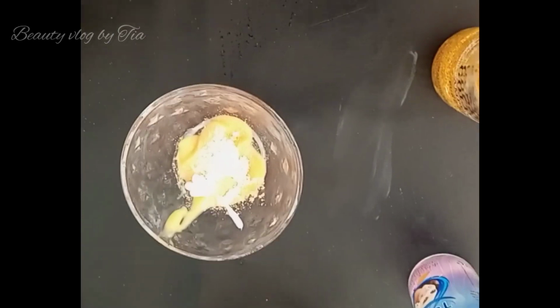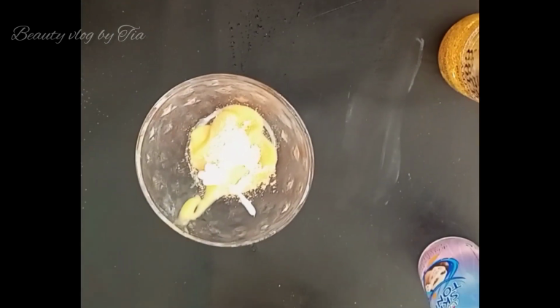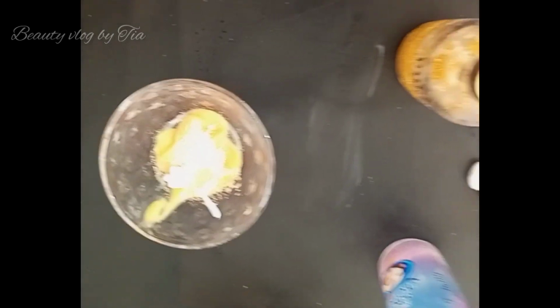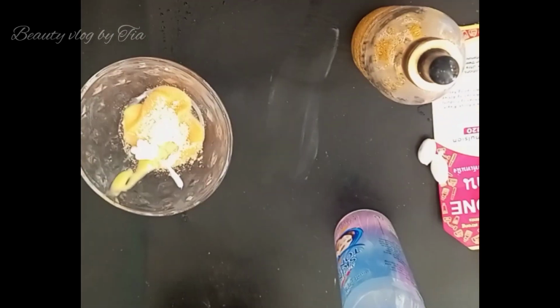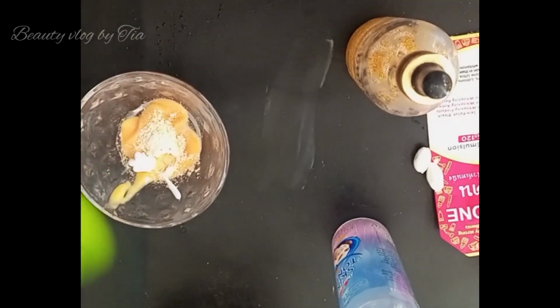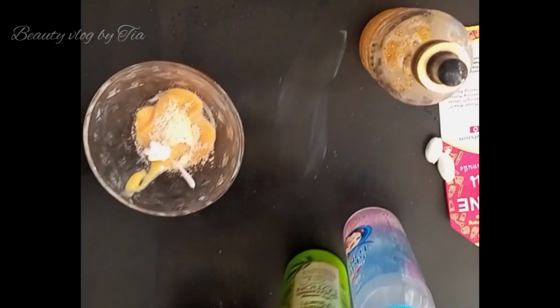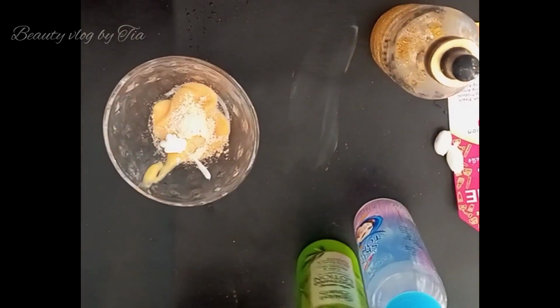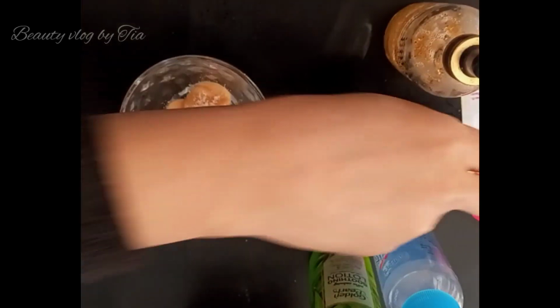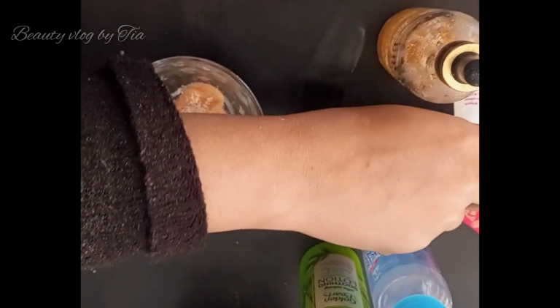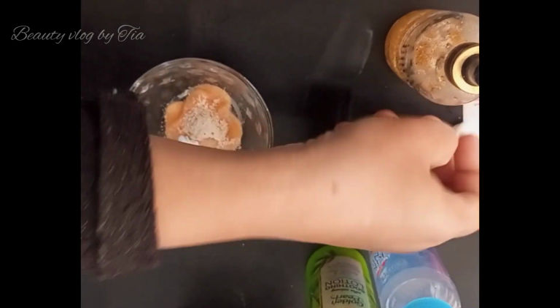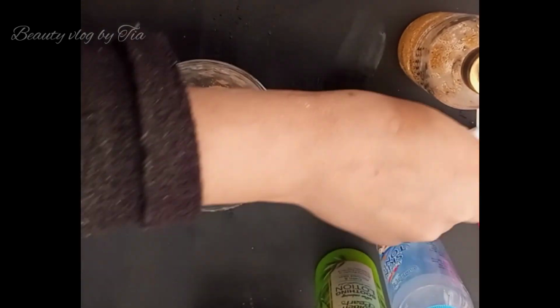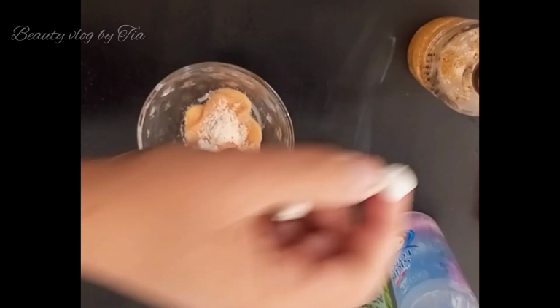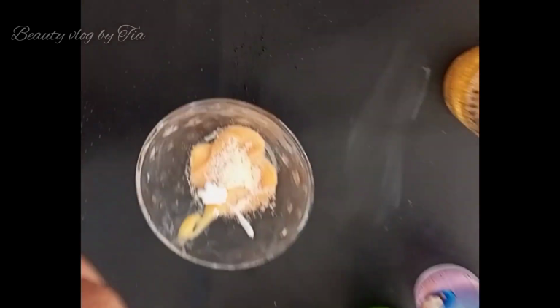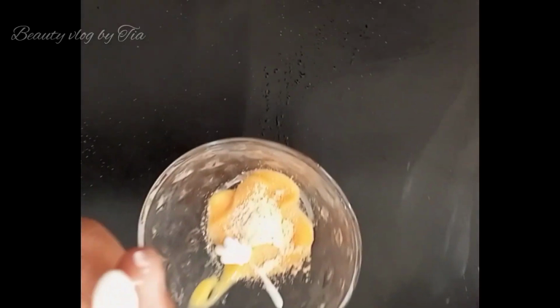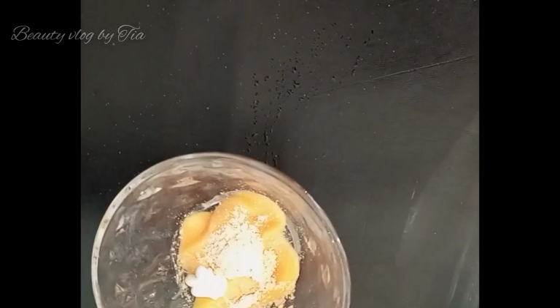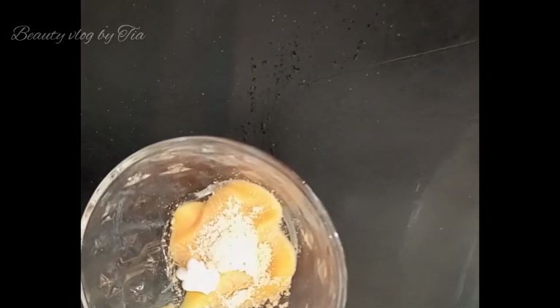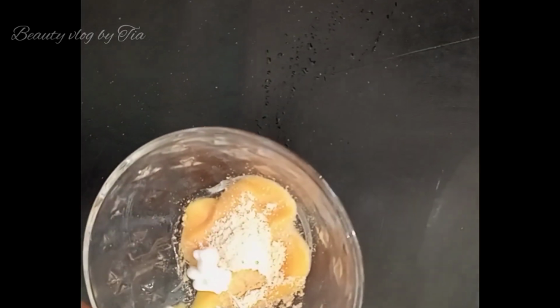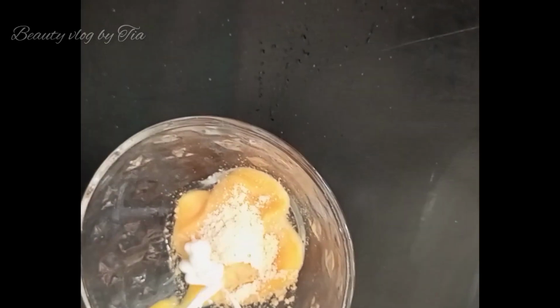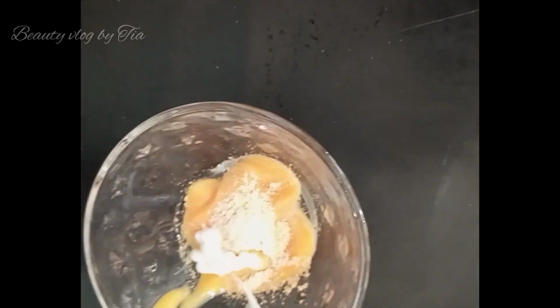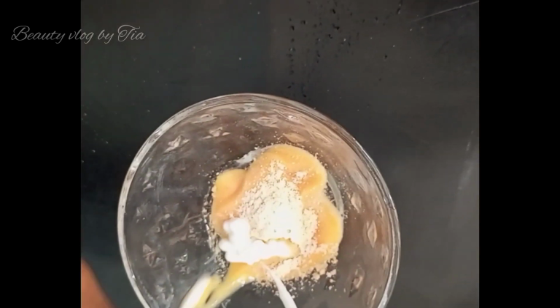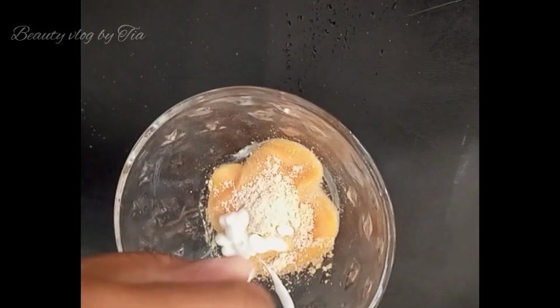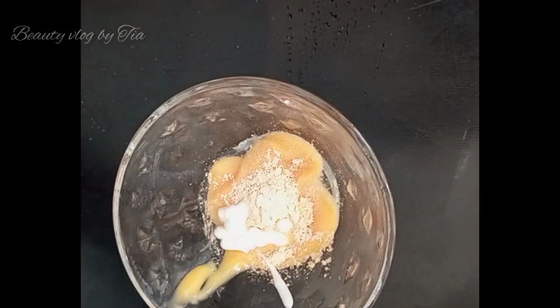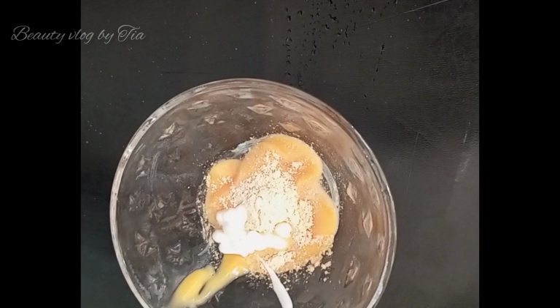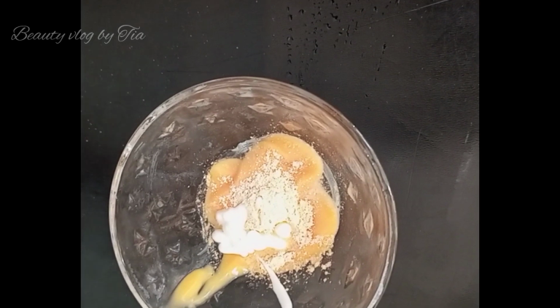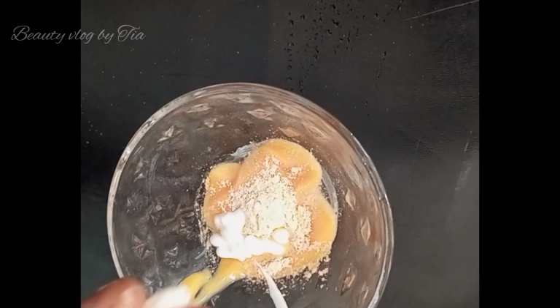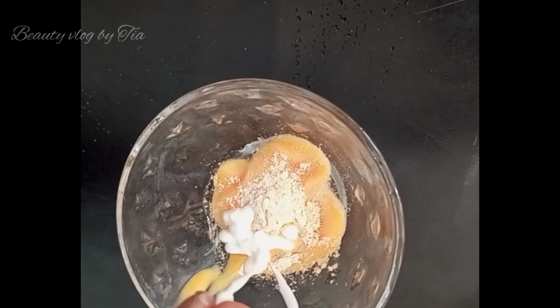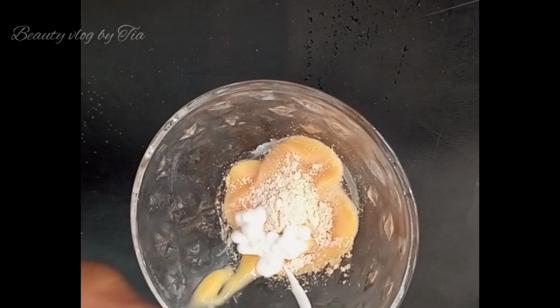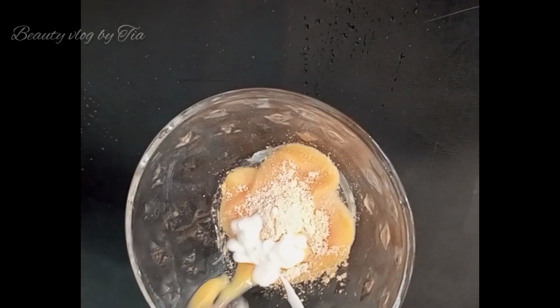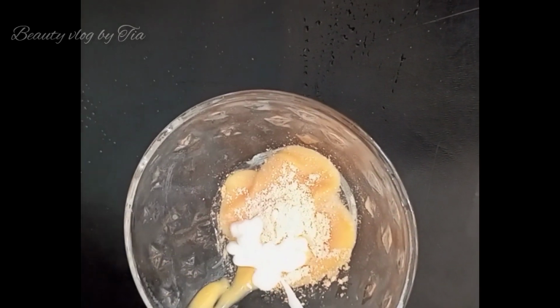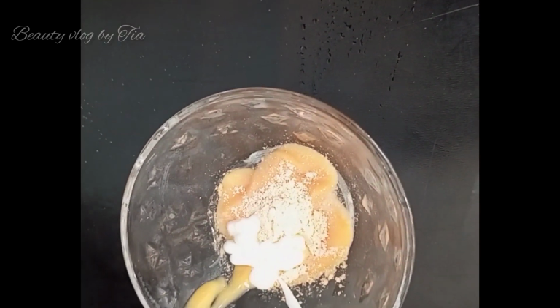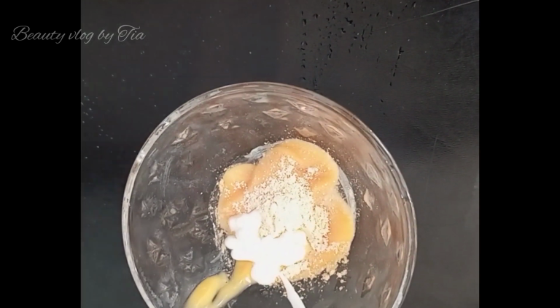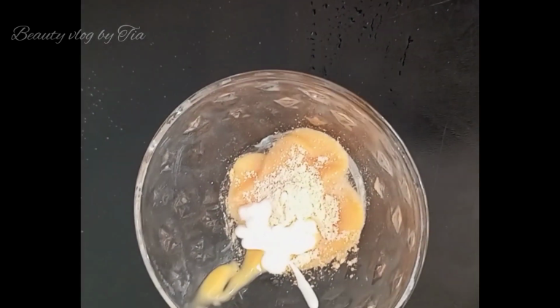Now we will add a whitening capsule. This is a whitening capsule. We will add 2-3 drops into the mixture.